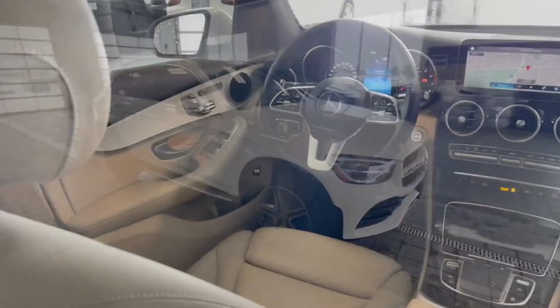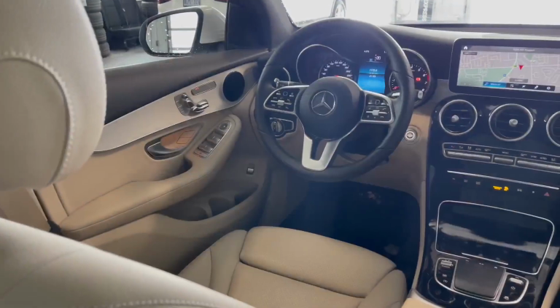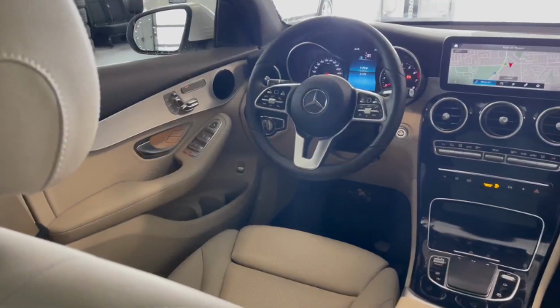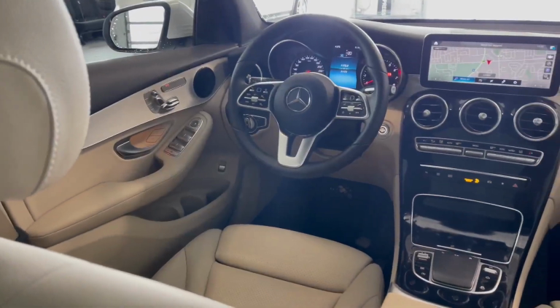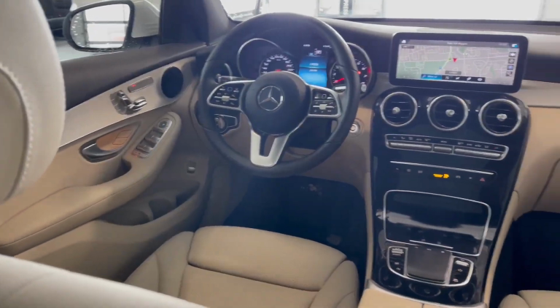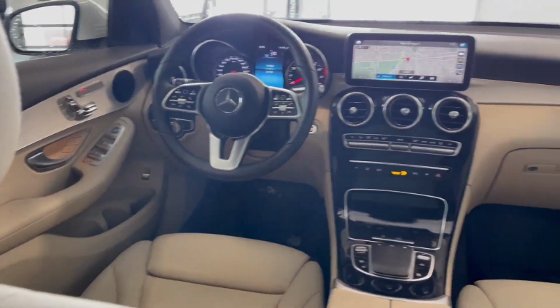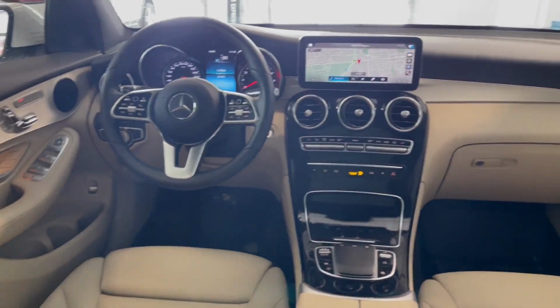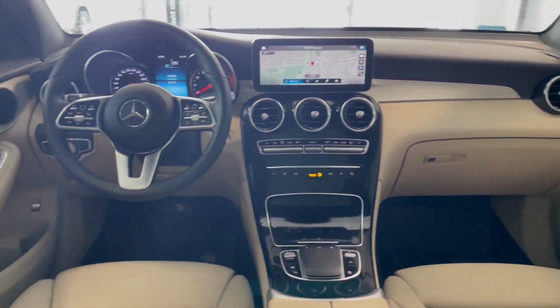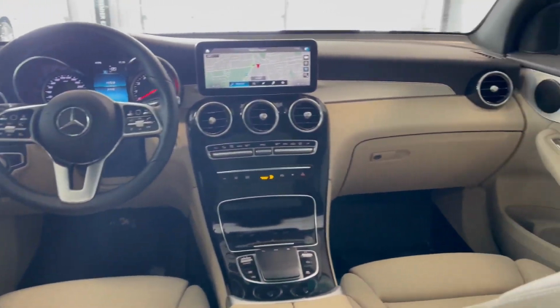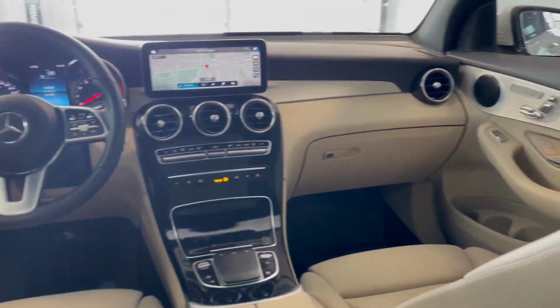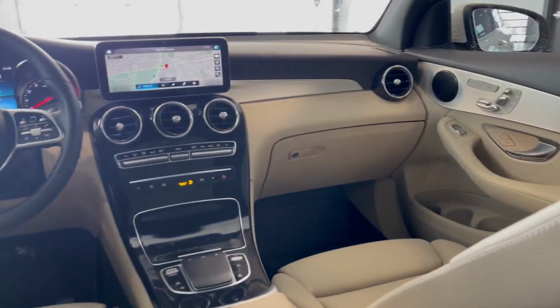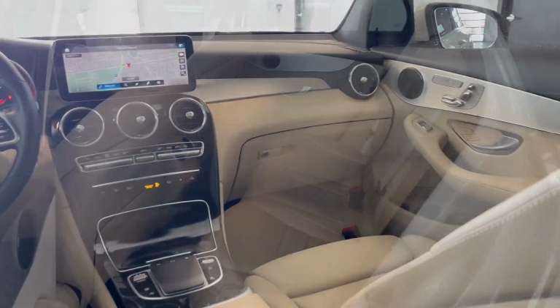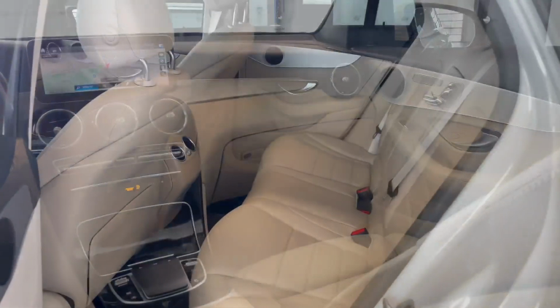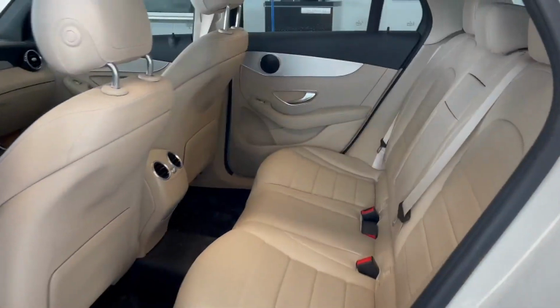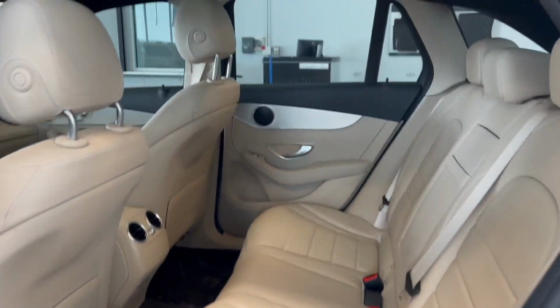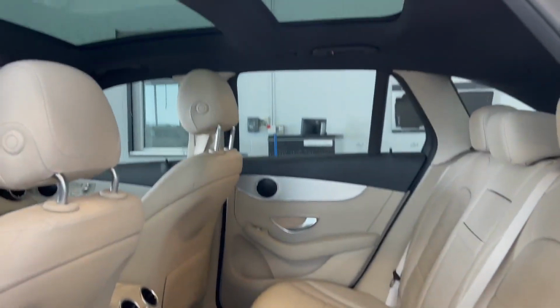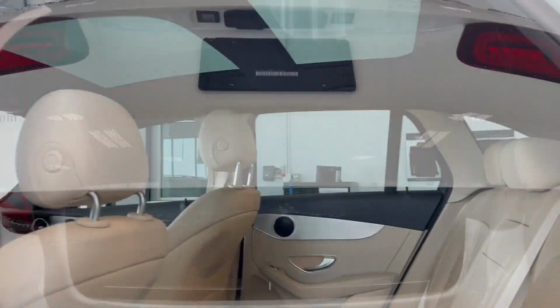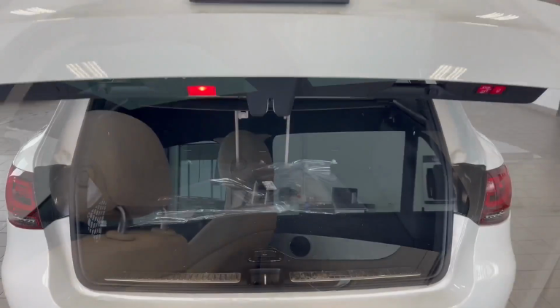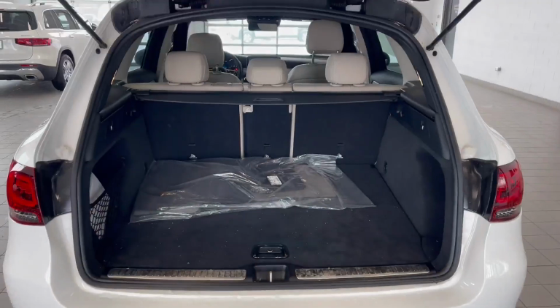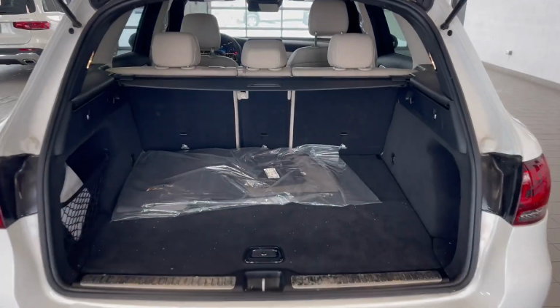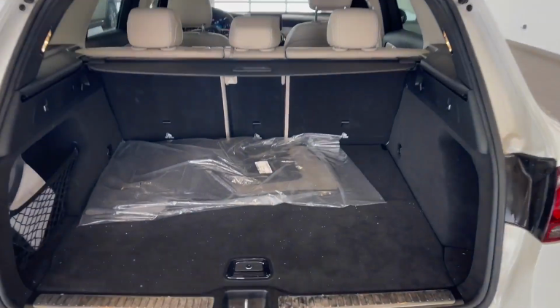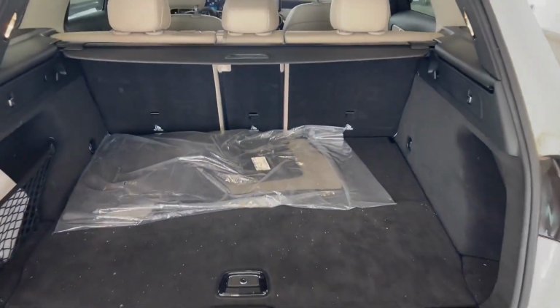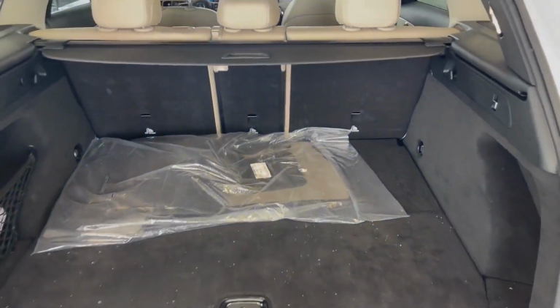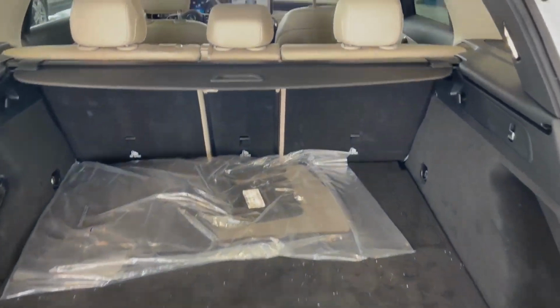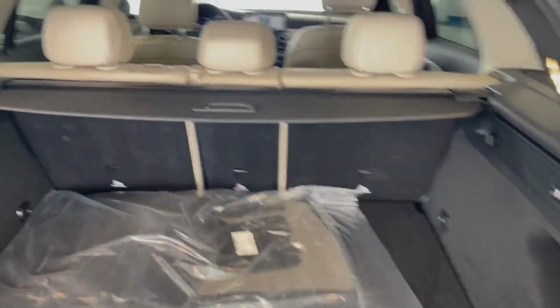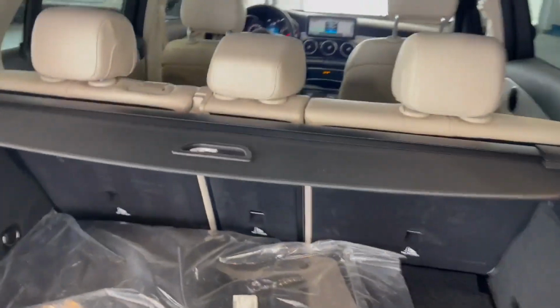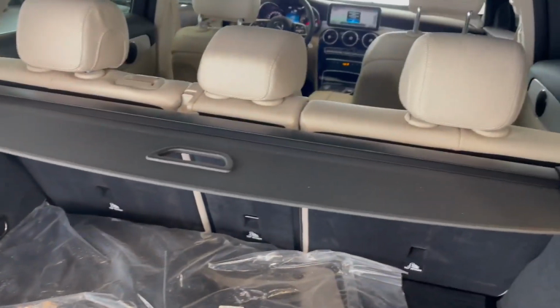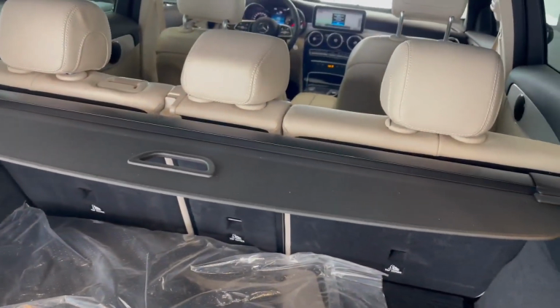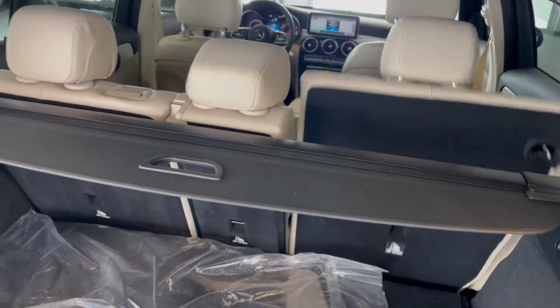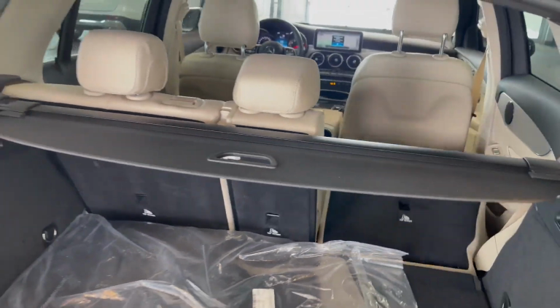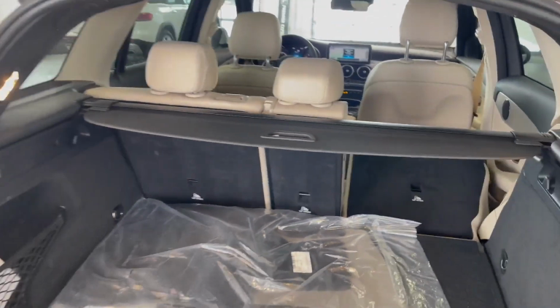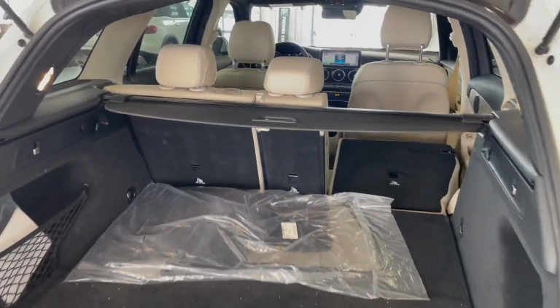On the interior we have silk beige with aluminum trim, piano finish on the center console, power tailgate with original mats, and you can draw the sunshade here if you need to. You do have a button here on the right side and one for the left.